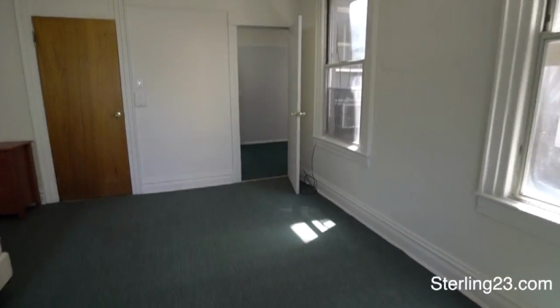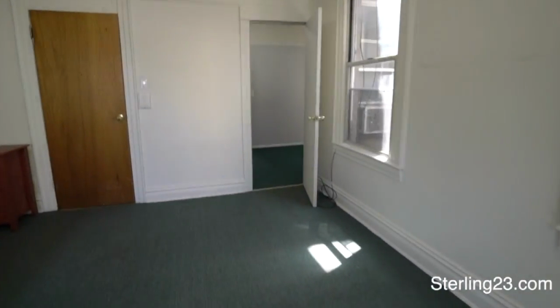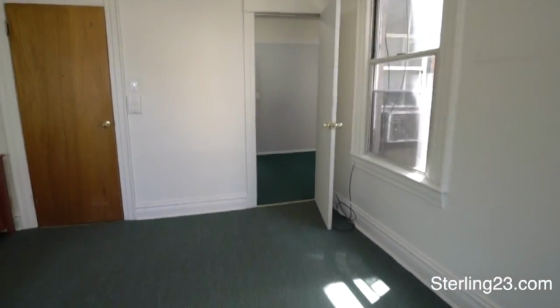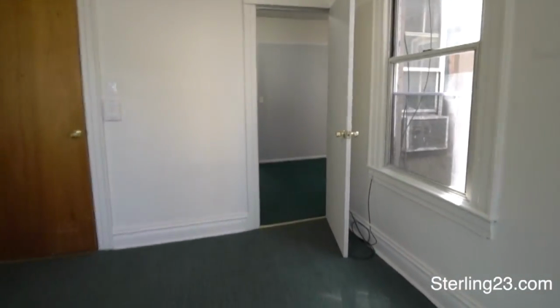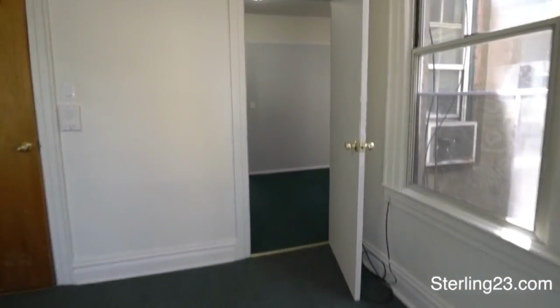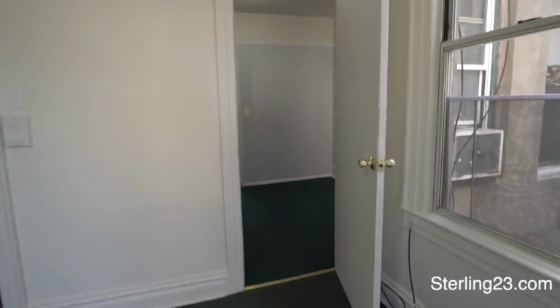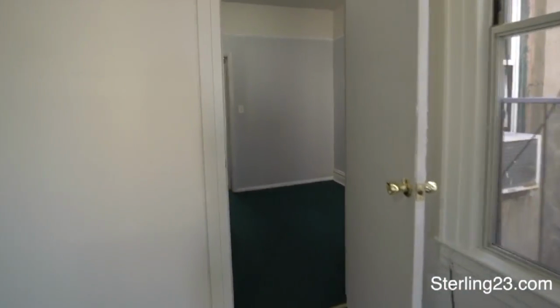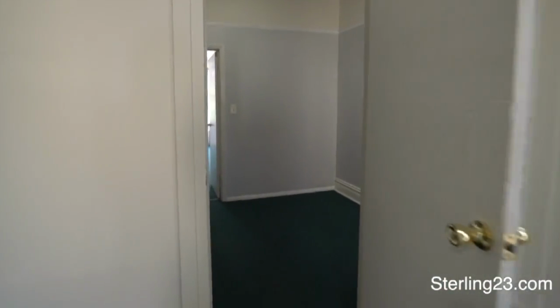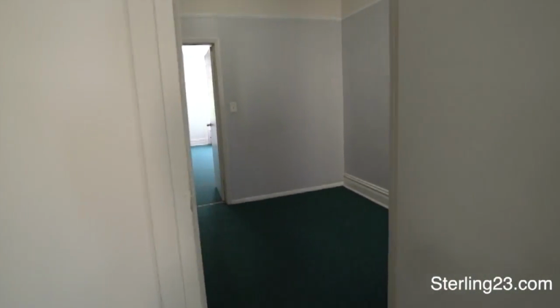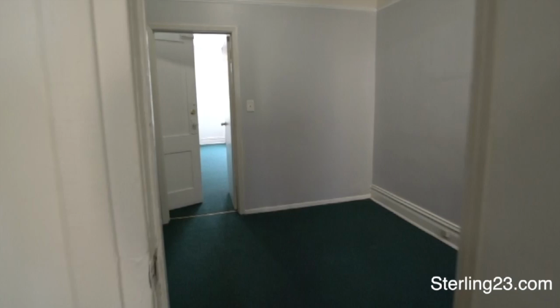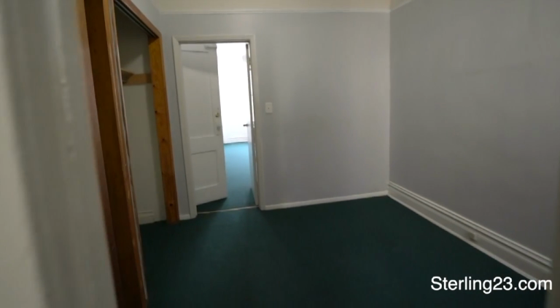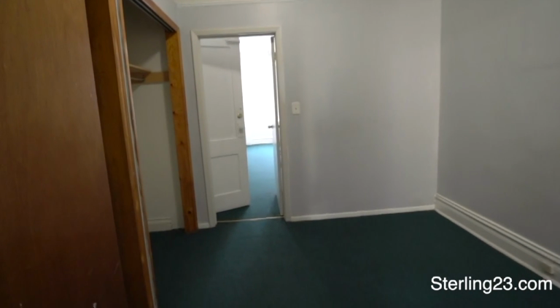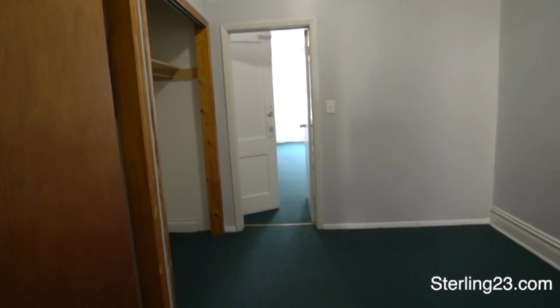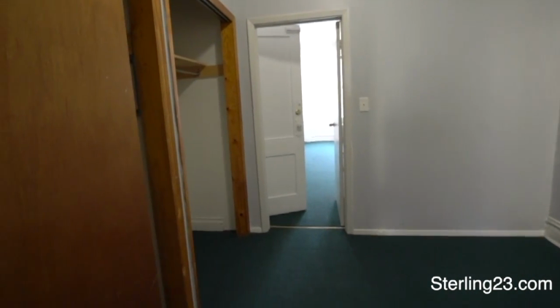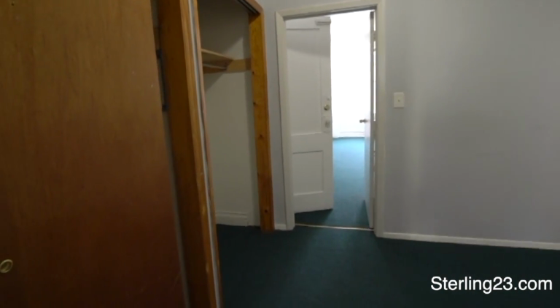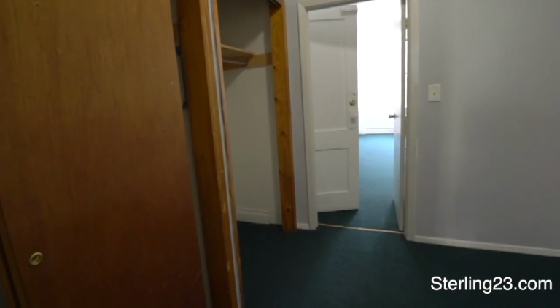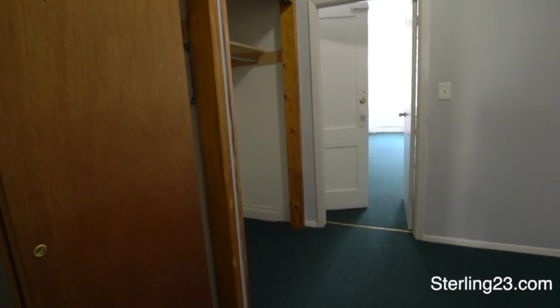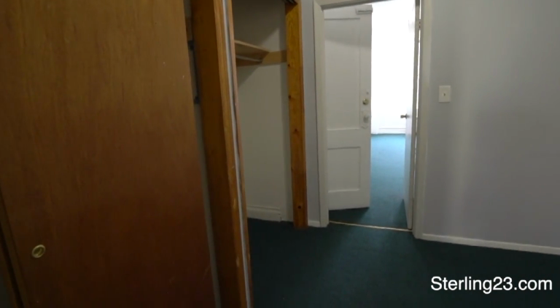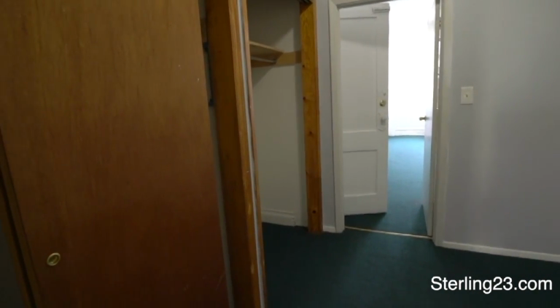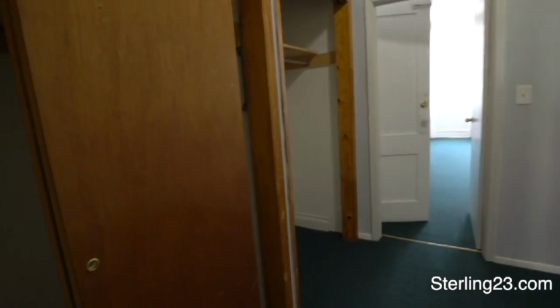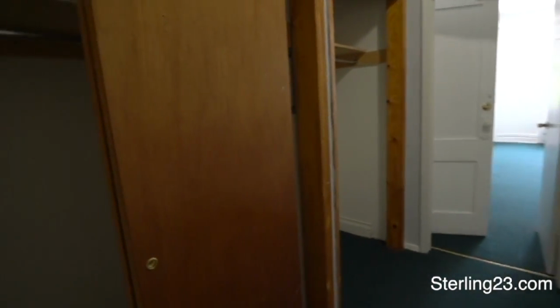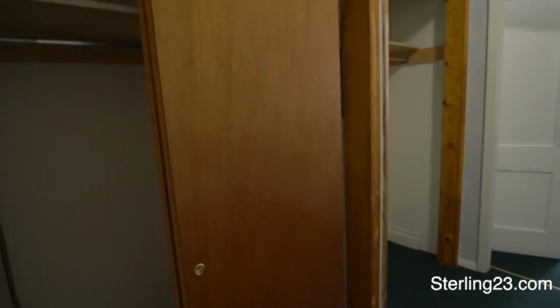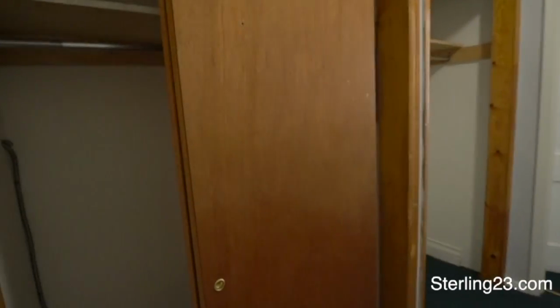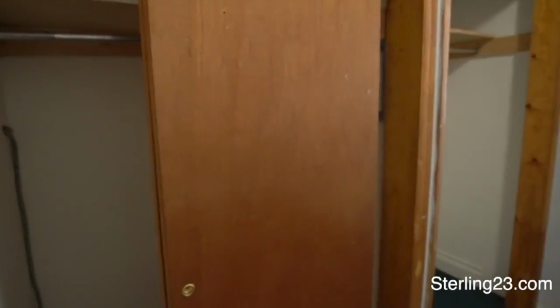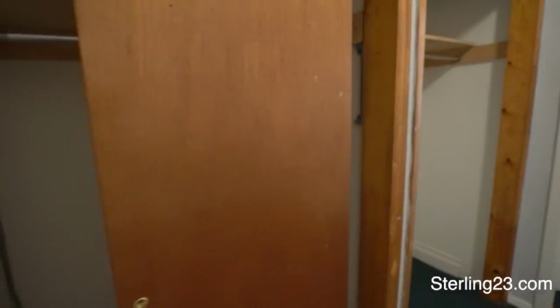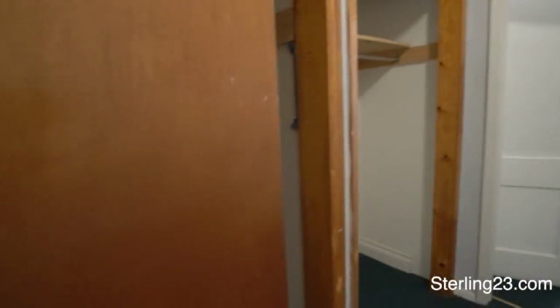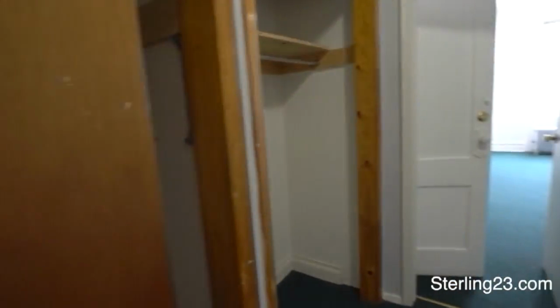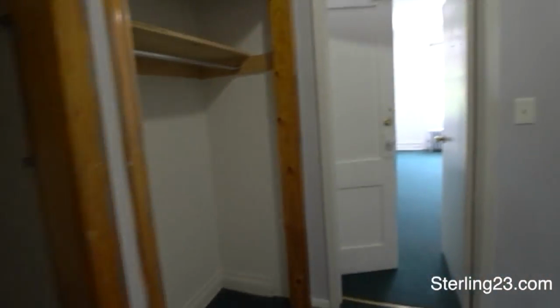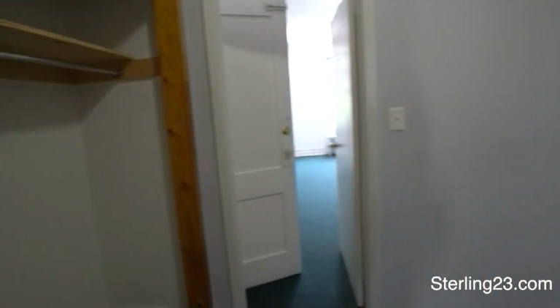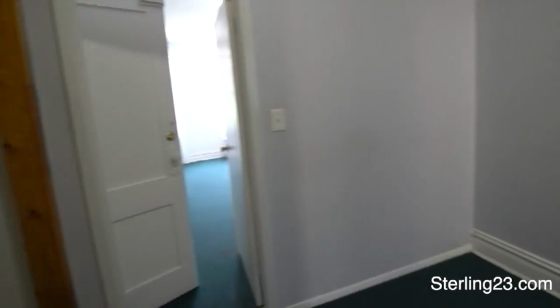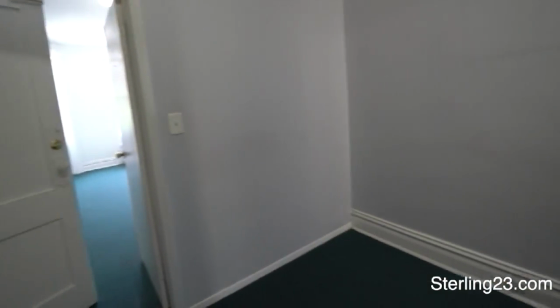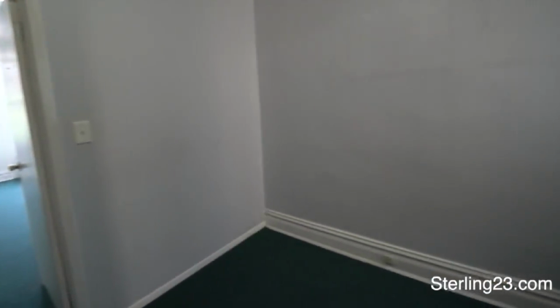From here we go to the first bedroom. It has two big closets and it can fit a full size bed.